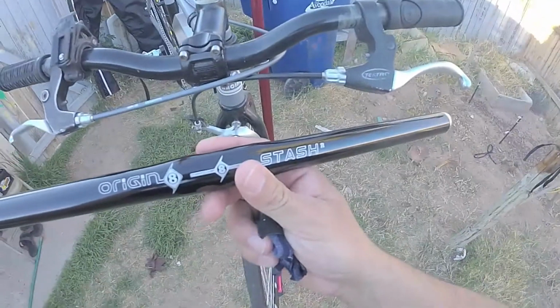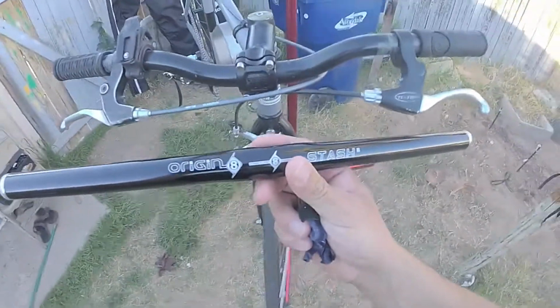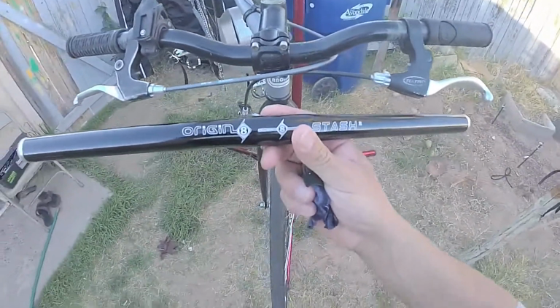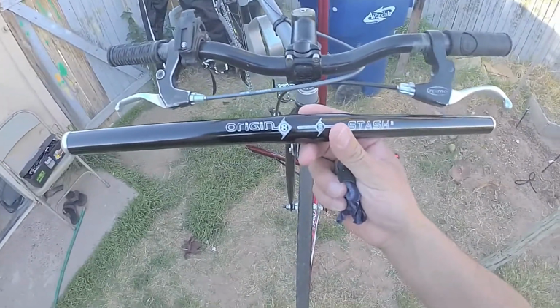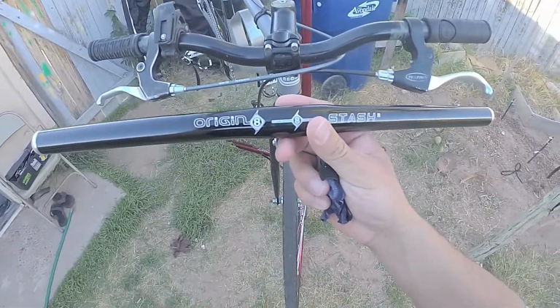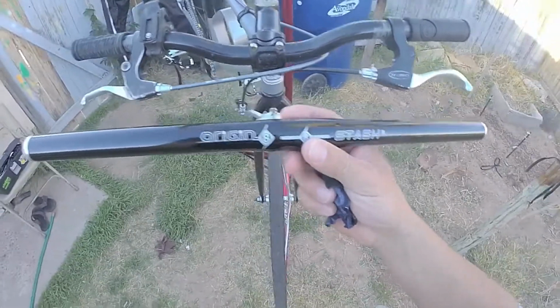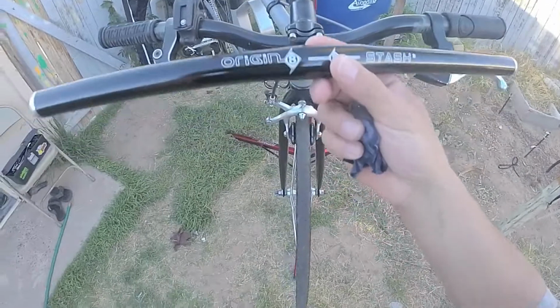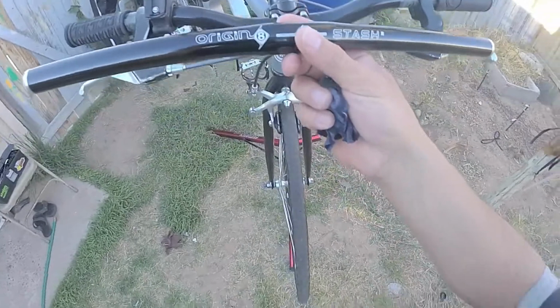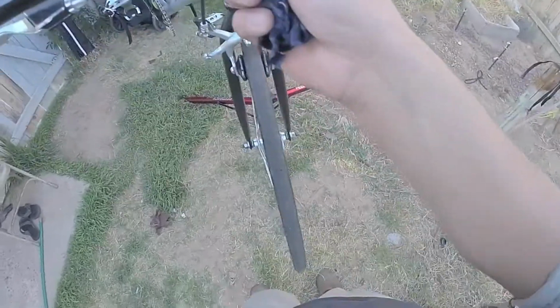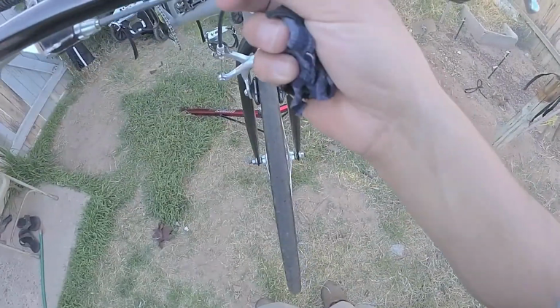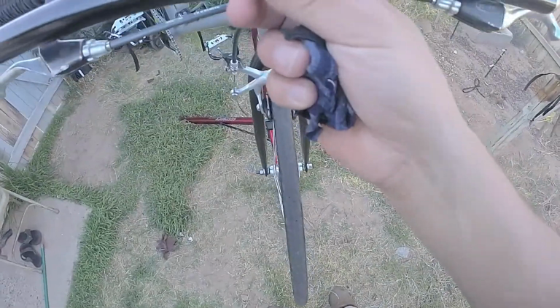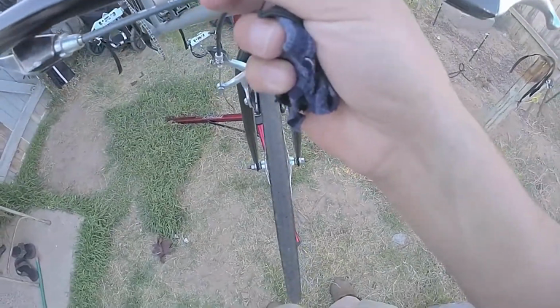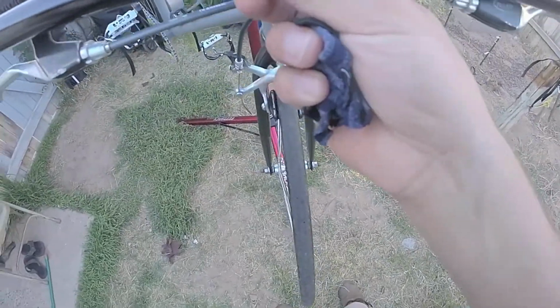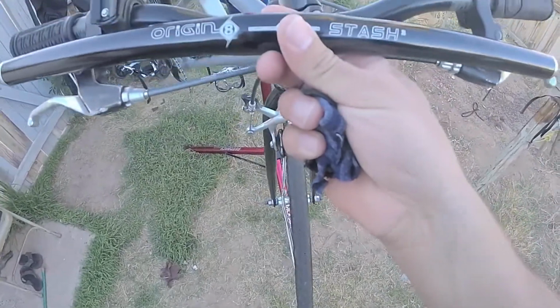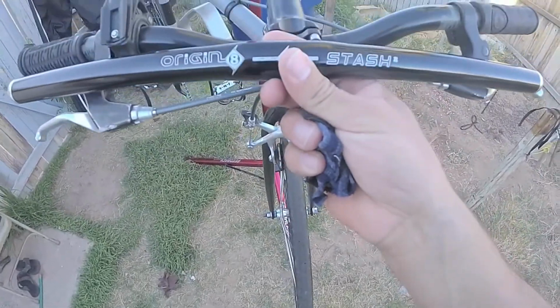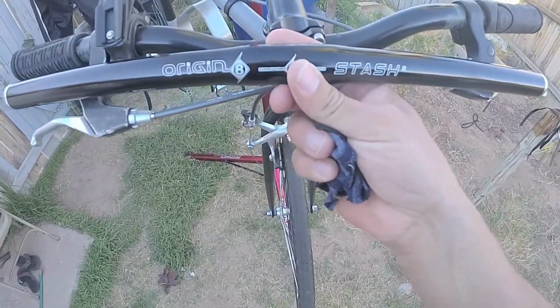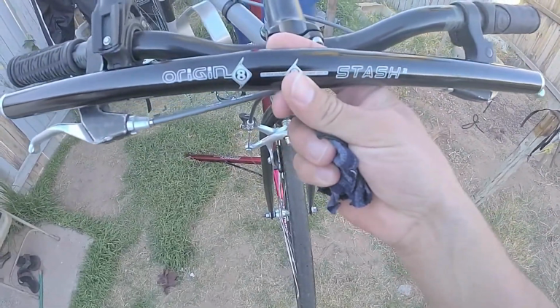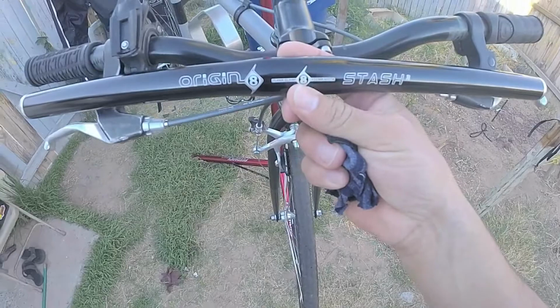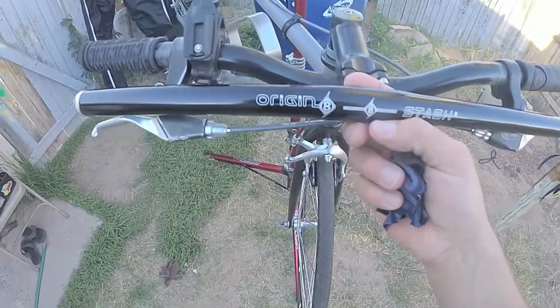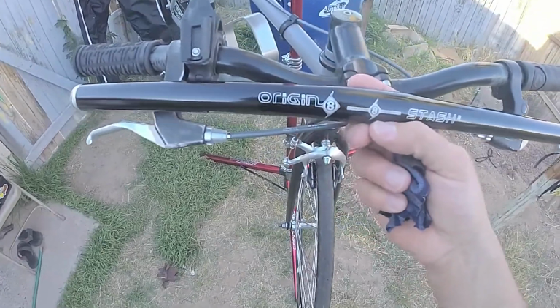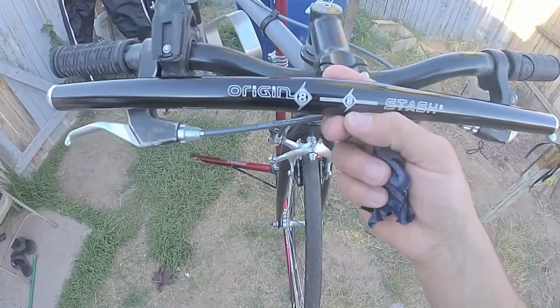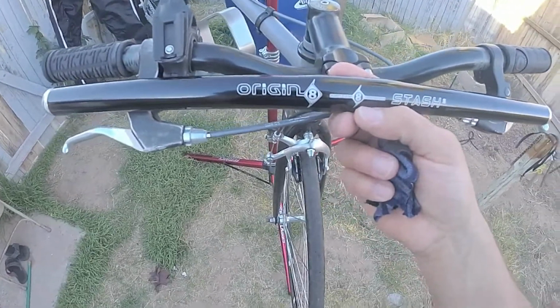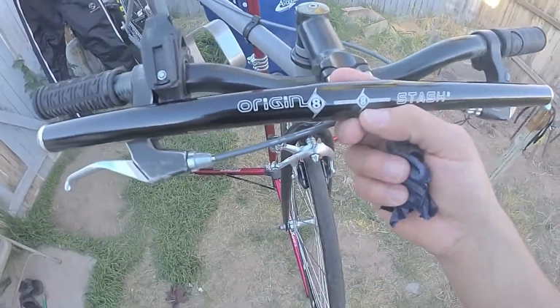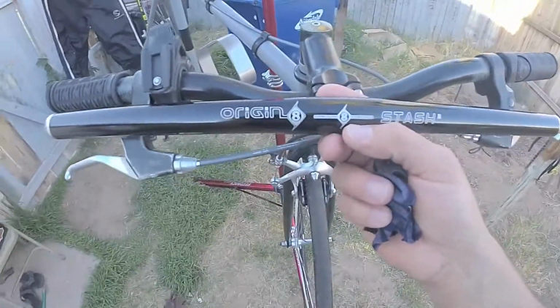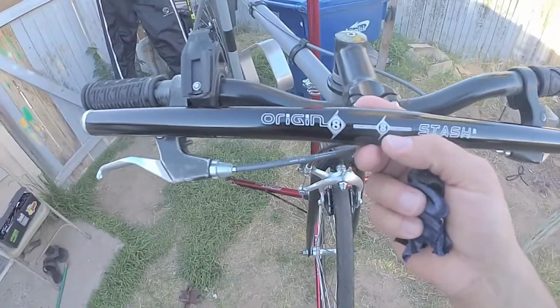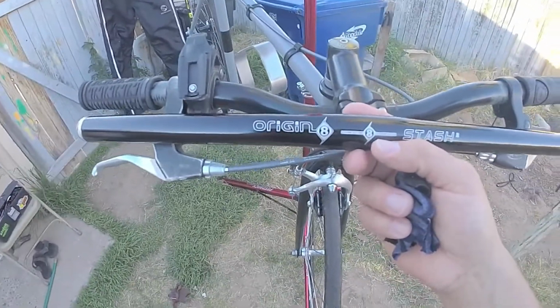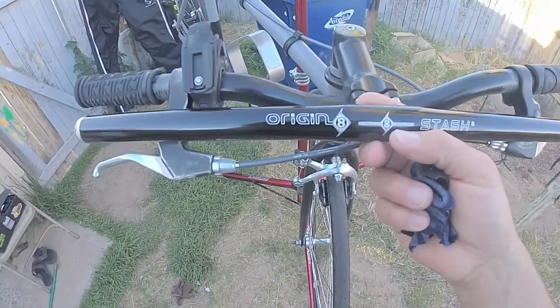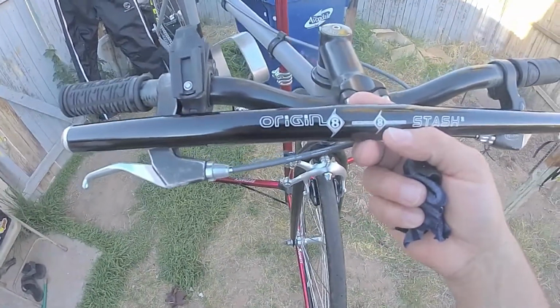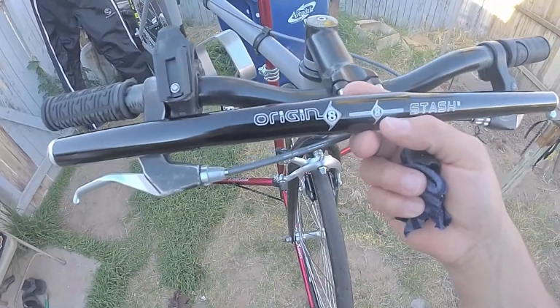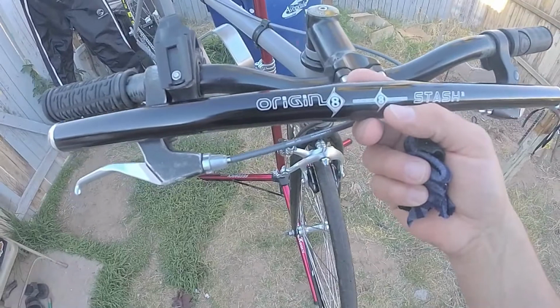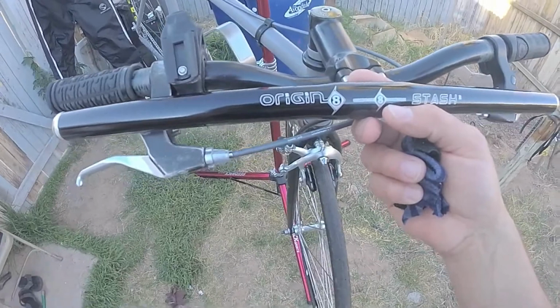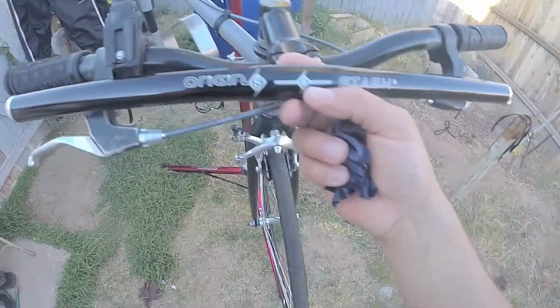Alright, I got my new handlebar in and I'm going to be putting it on right now. It's a little bit shorter — it's an Origin 8 stash bar, 25.4mm clamp by 450mm width.